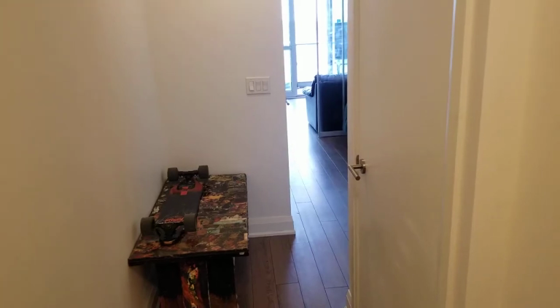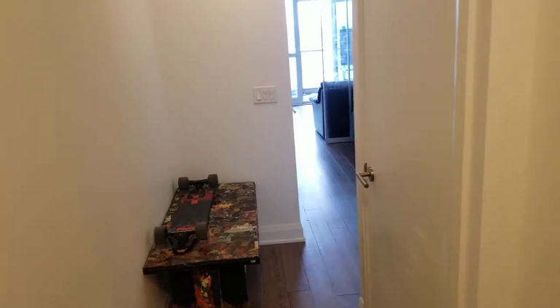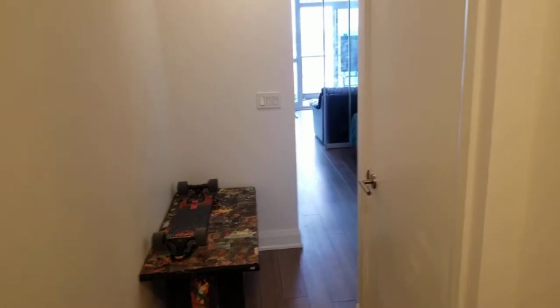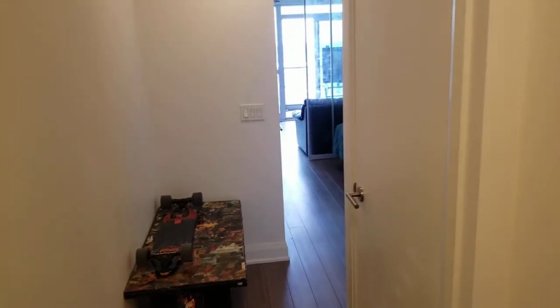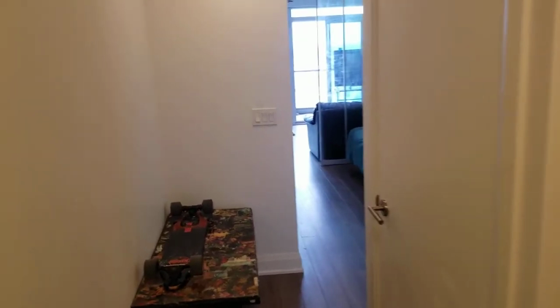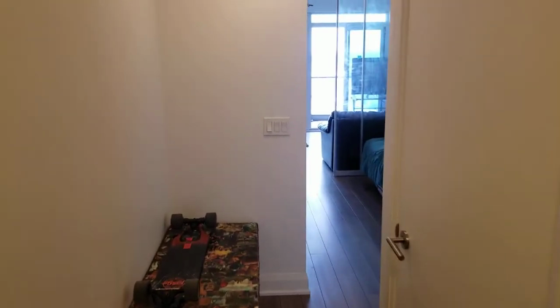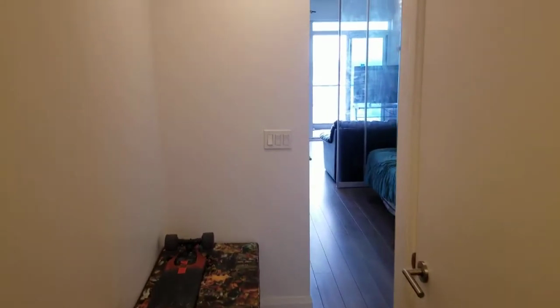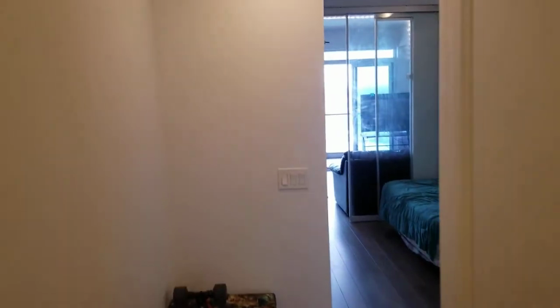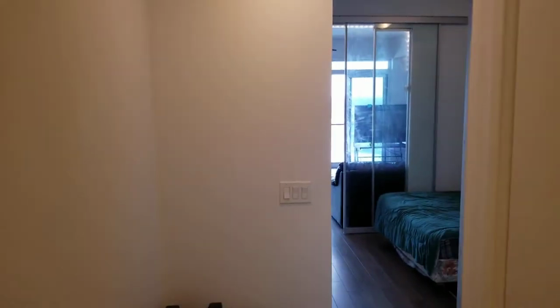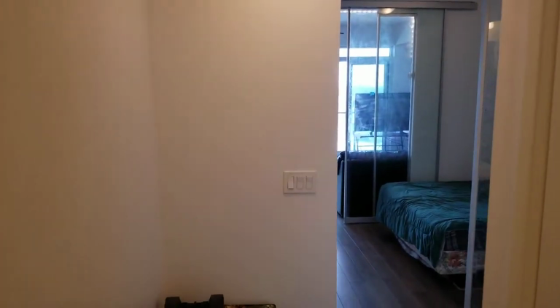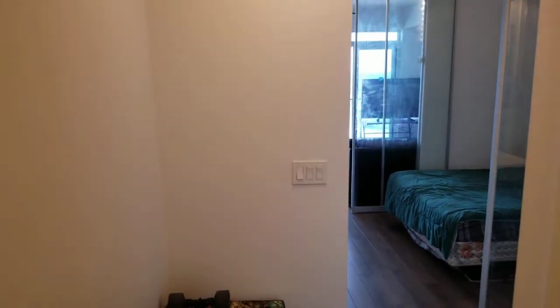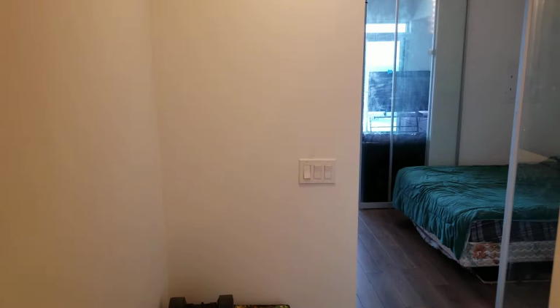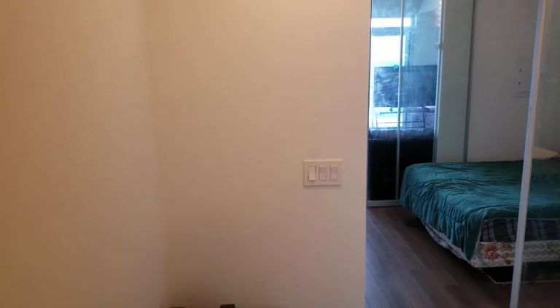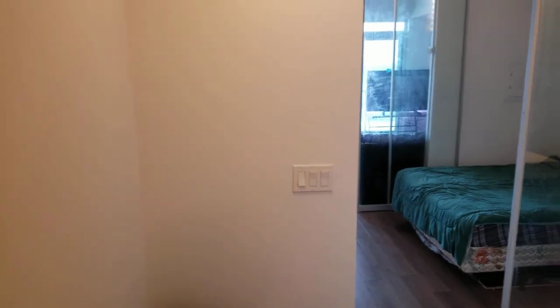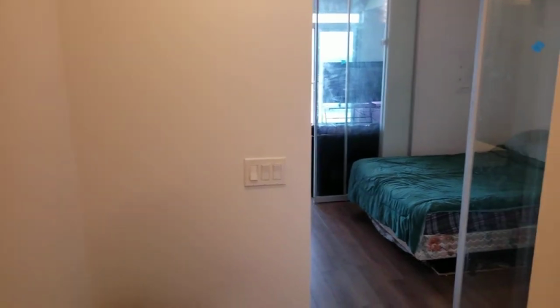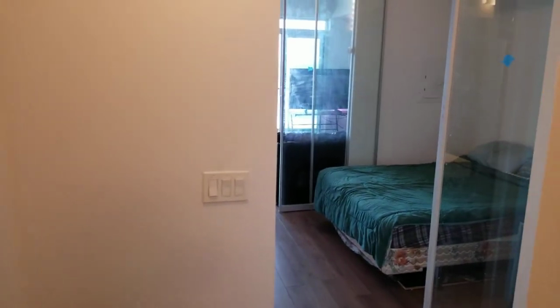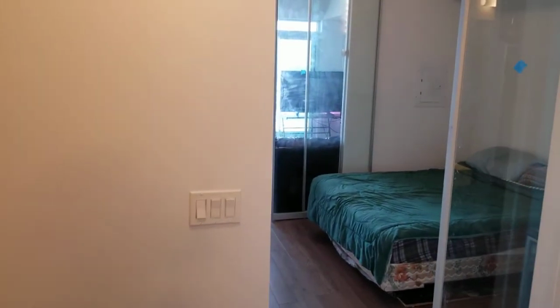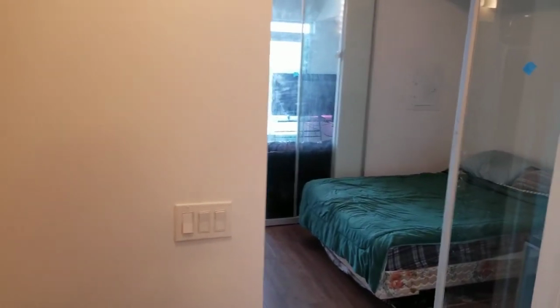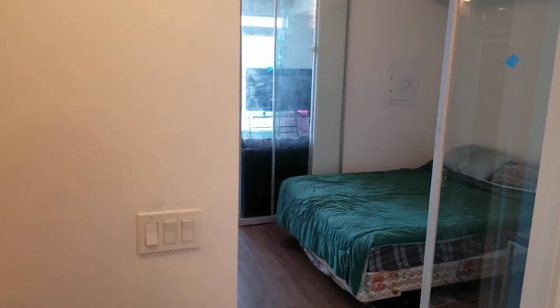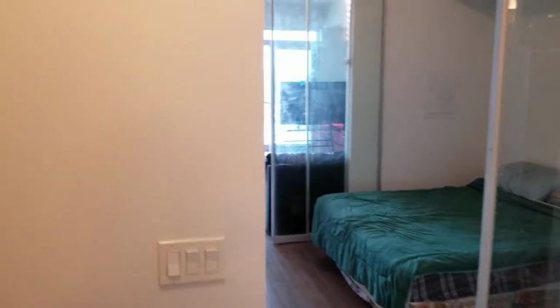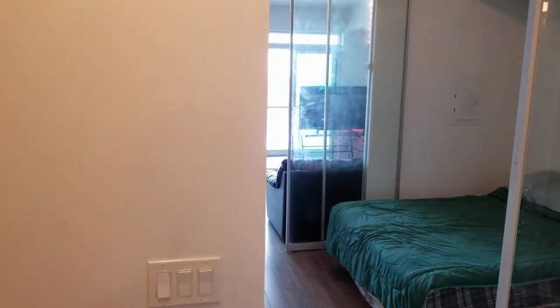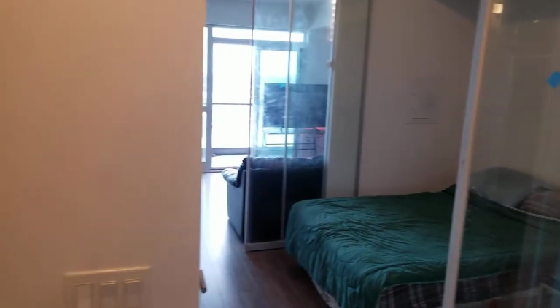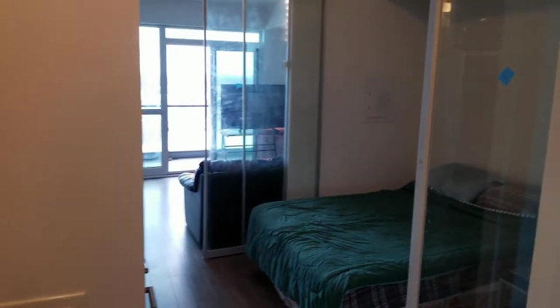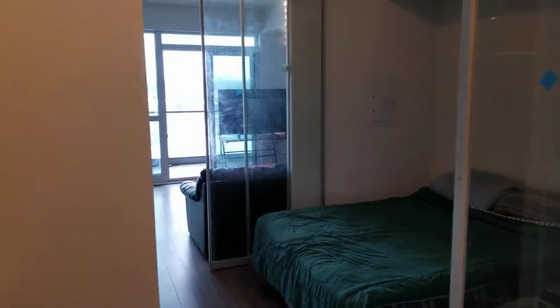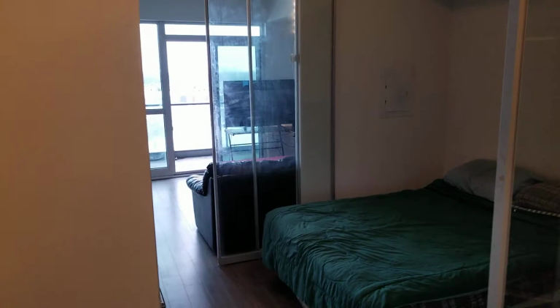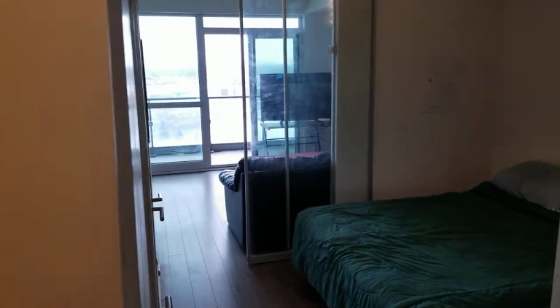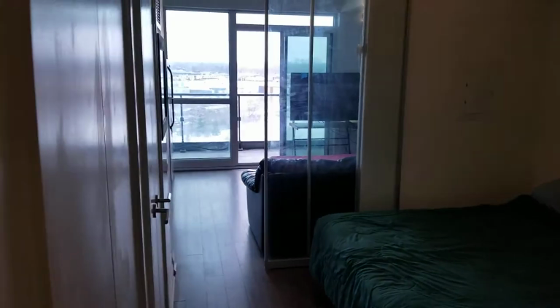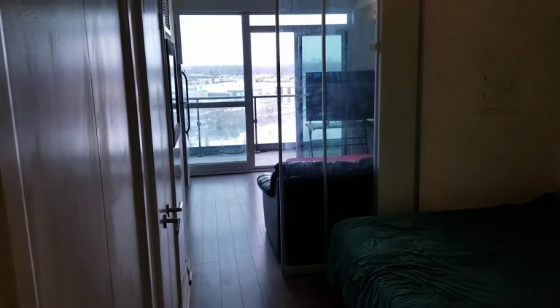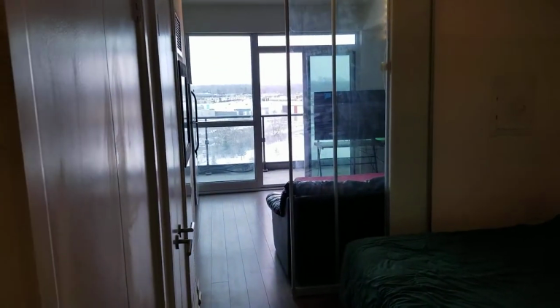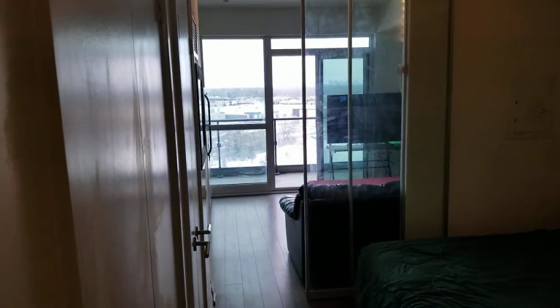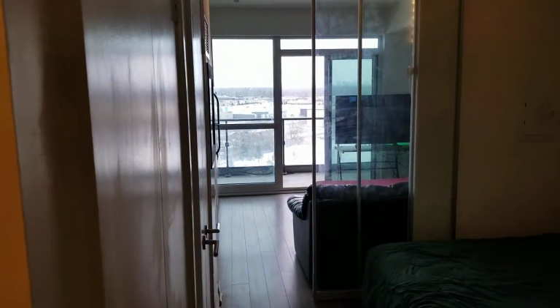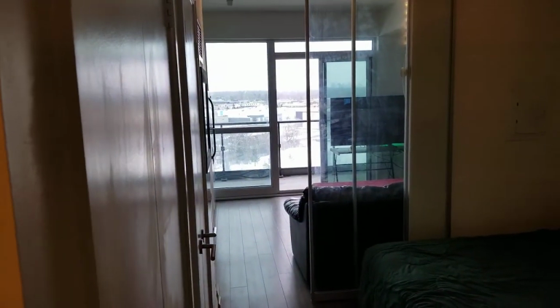Hi, Jay Banks here with the Julie Kinnear team, Keller Williams Coelevation Realty, introducing you to our brand new listing at Suite 1009, 160 Vanderhoof Avenue in the Eglinton on Scenic 3 building.